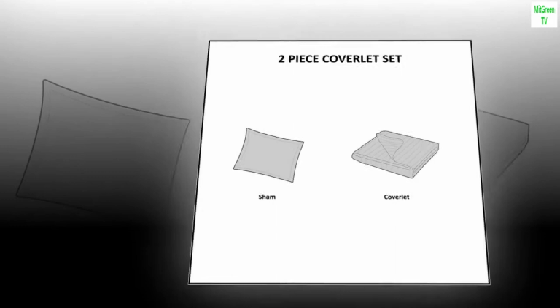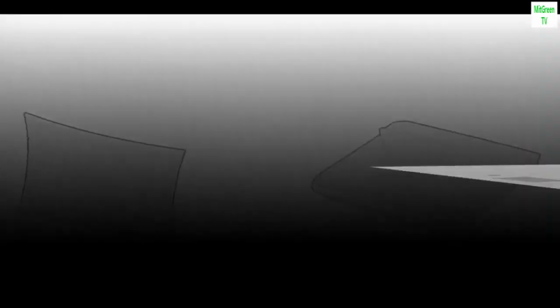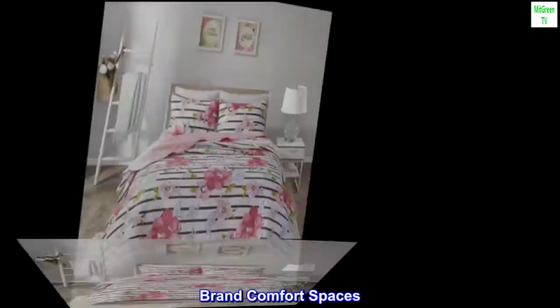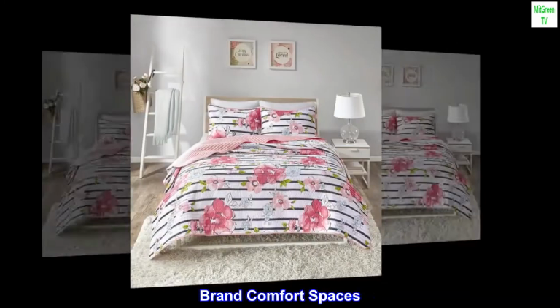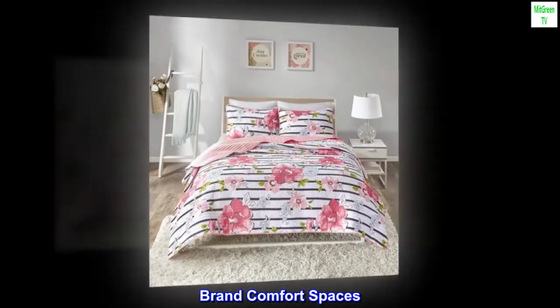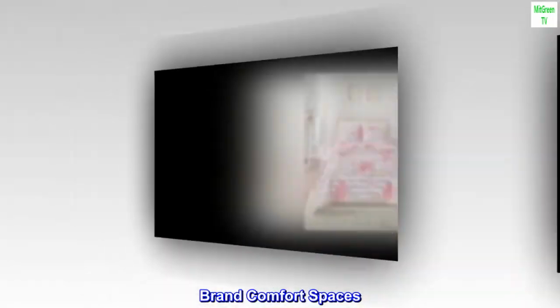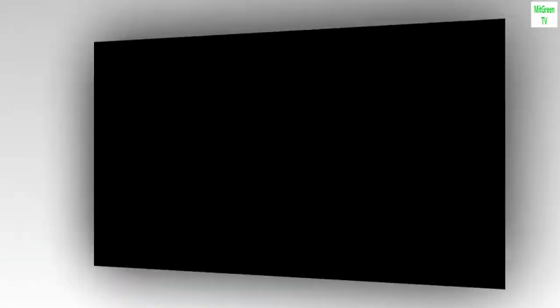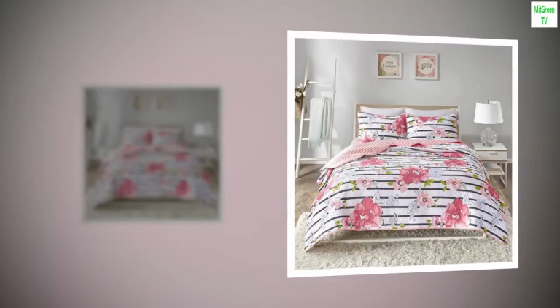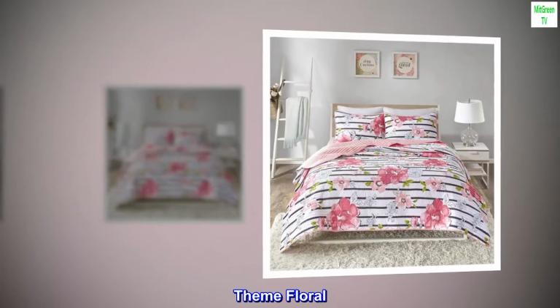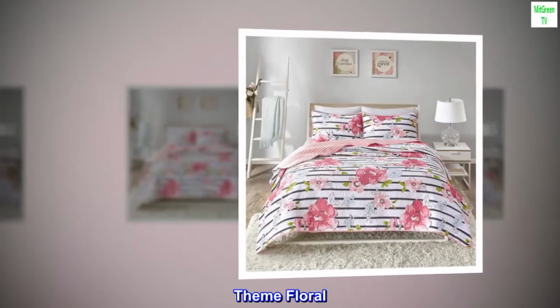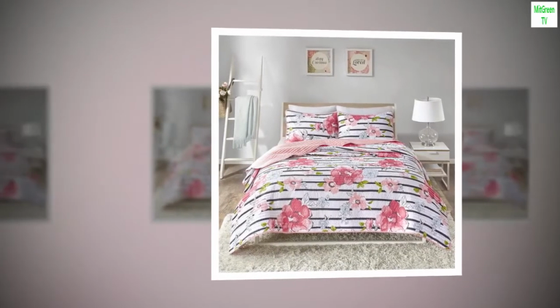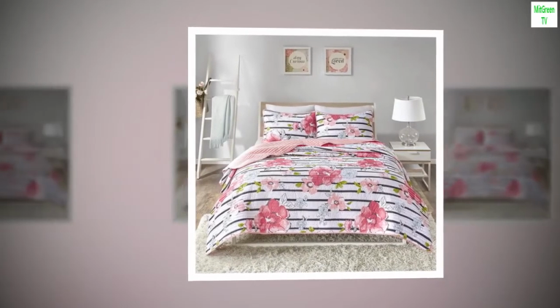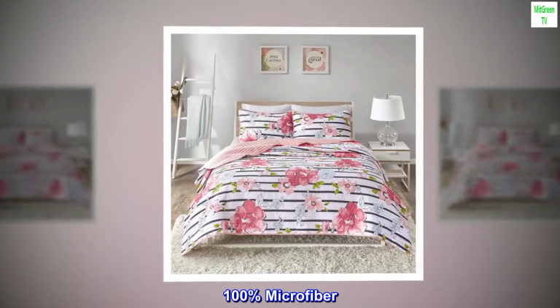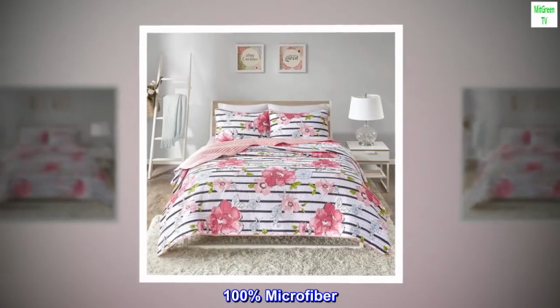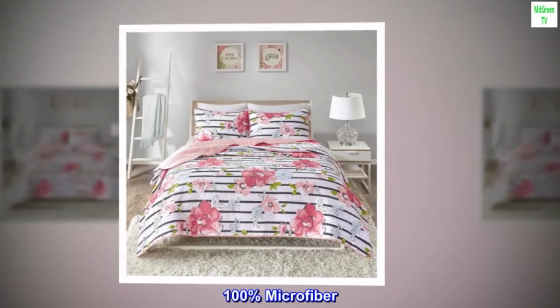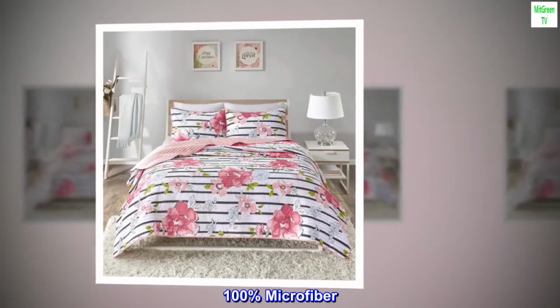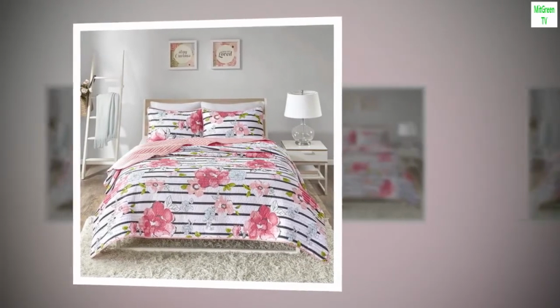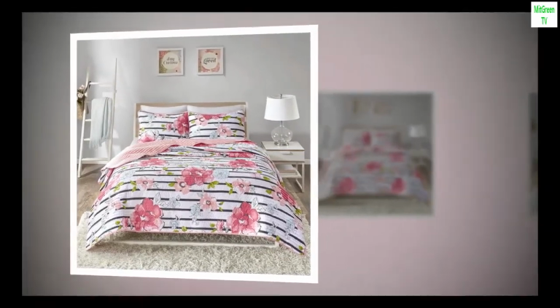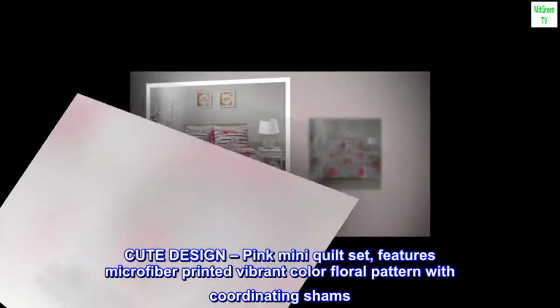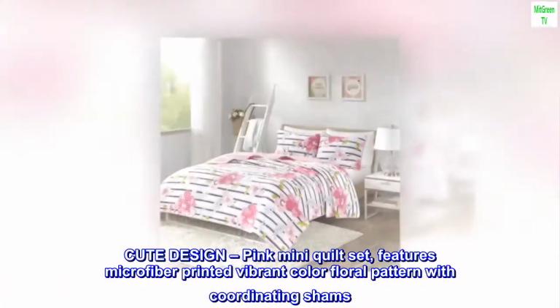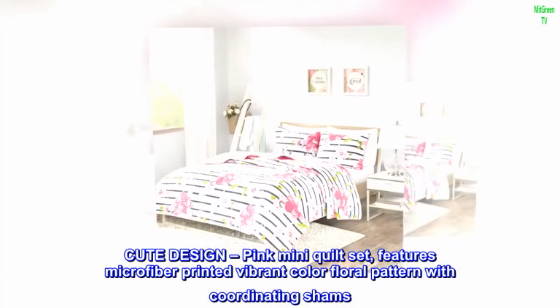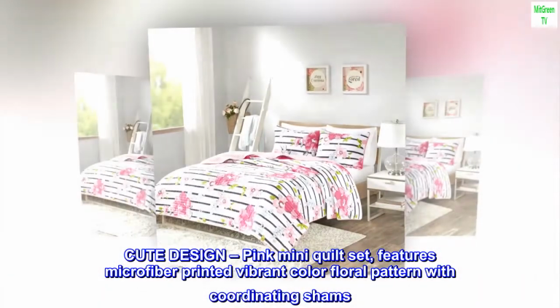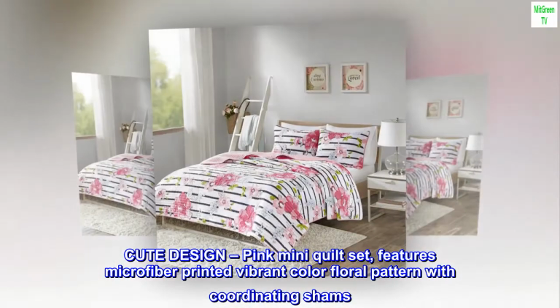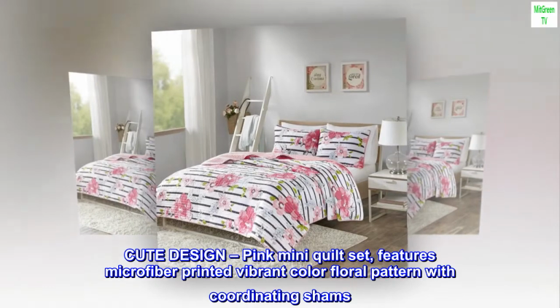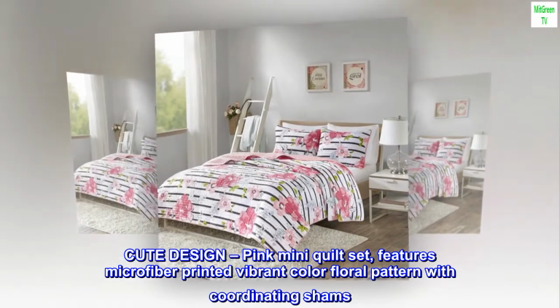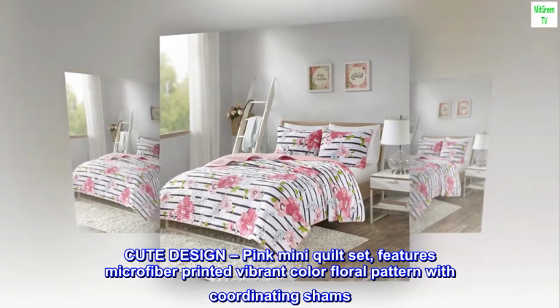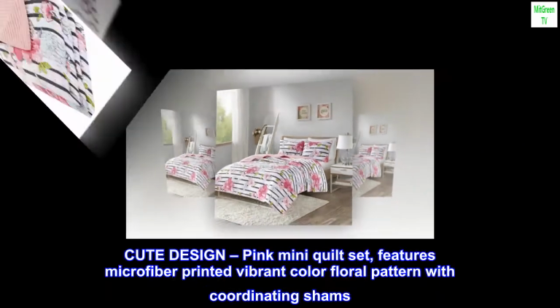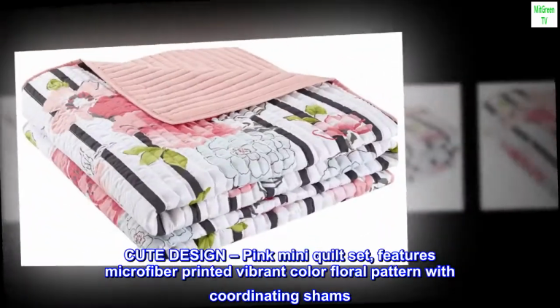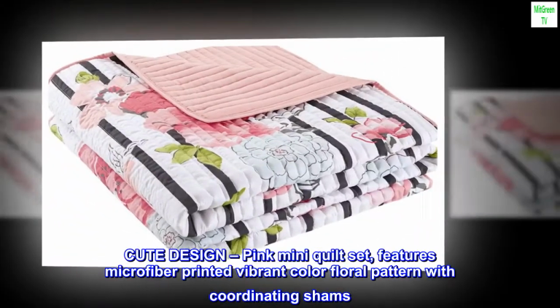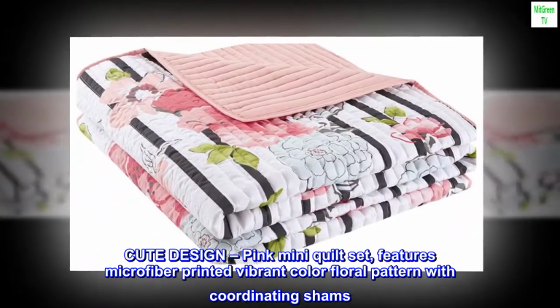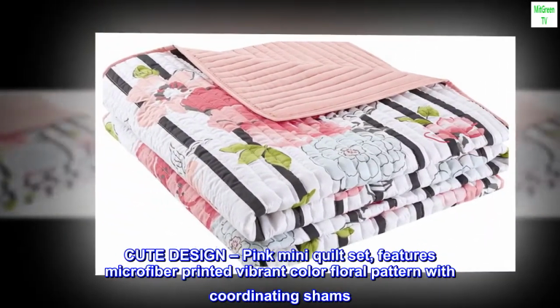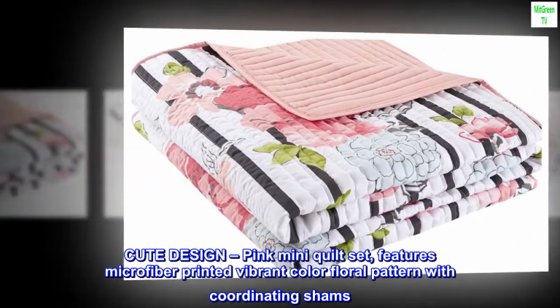Brand: Comfort Spaces. Theme: floral. 100% microfiber. Cute design pink mini quilt set. Features microfiber printed vibrant color floral pattern with coordinating shams.